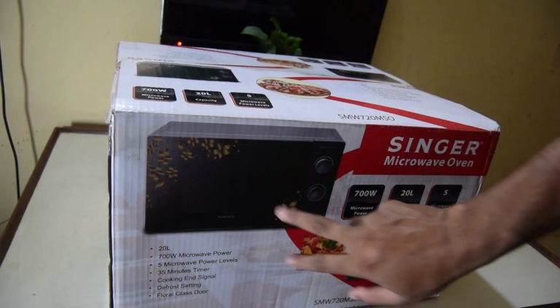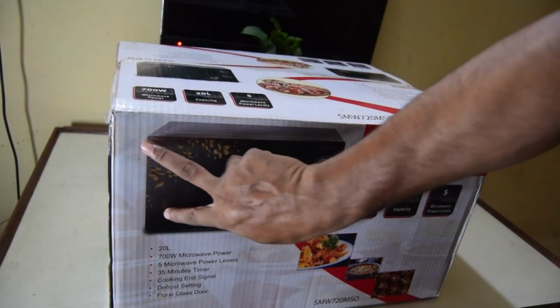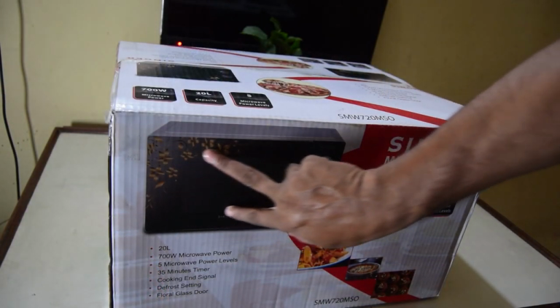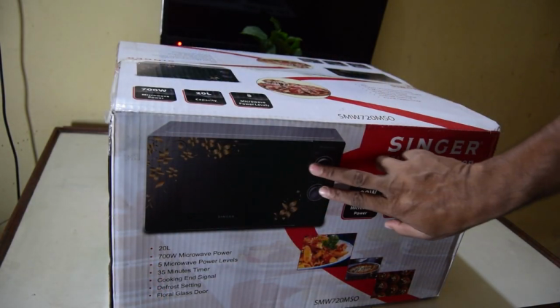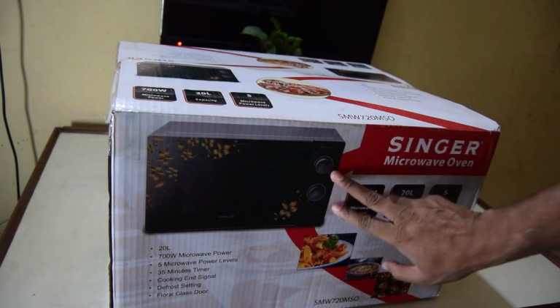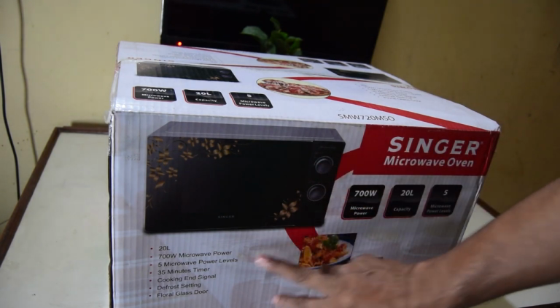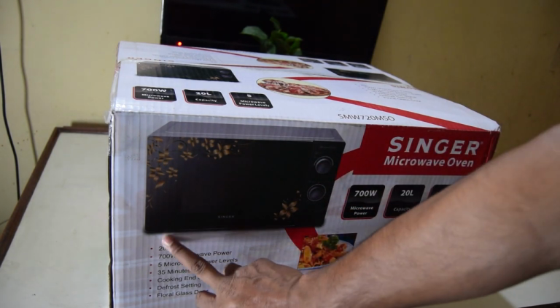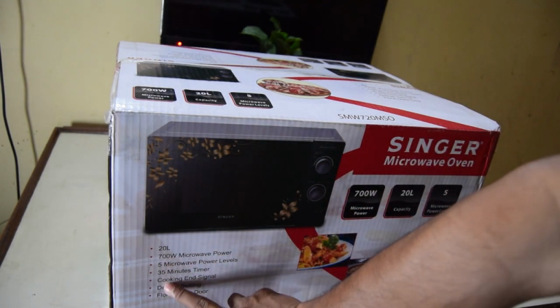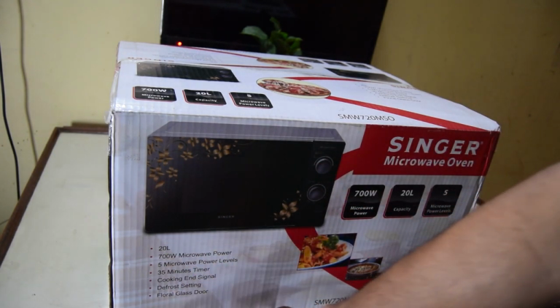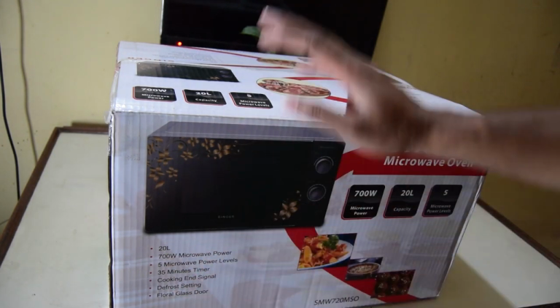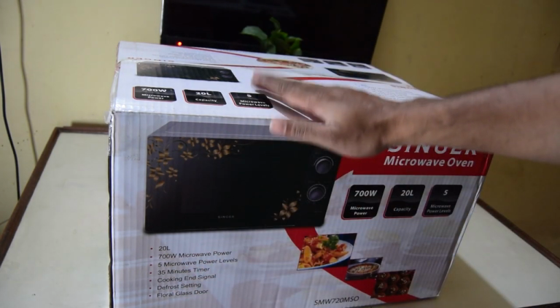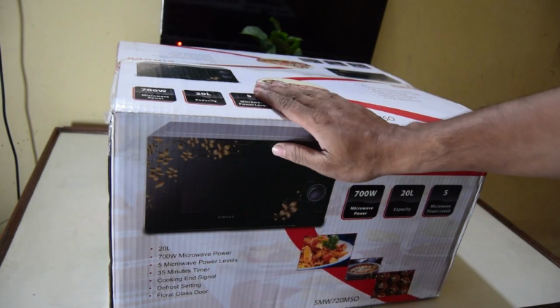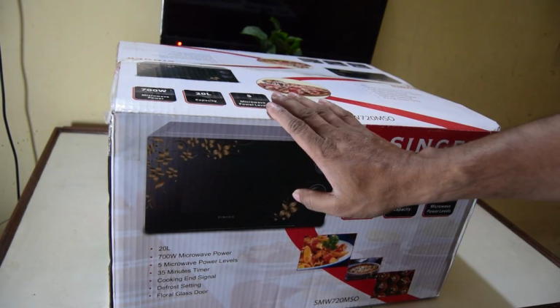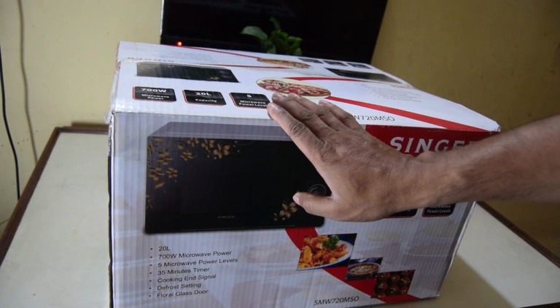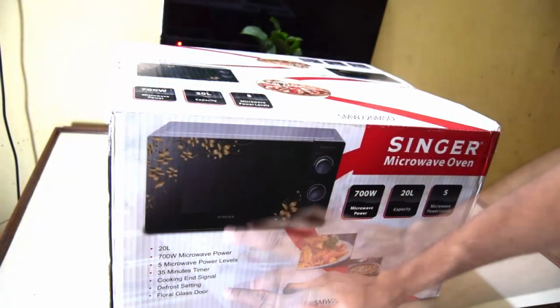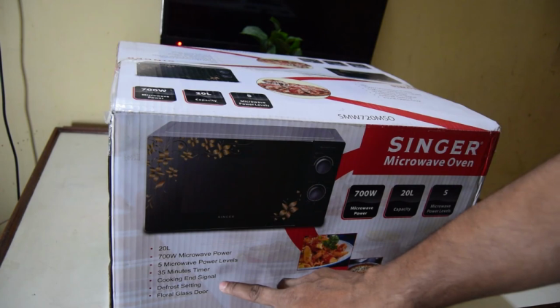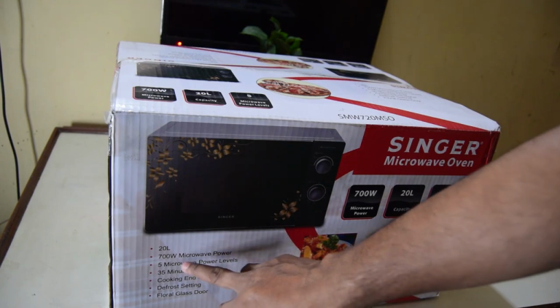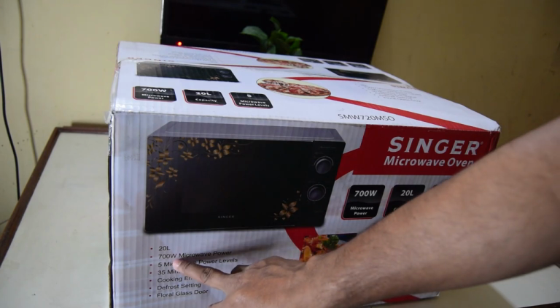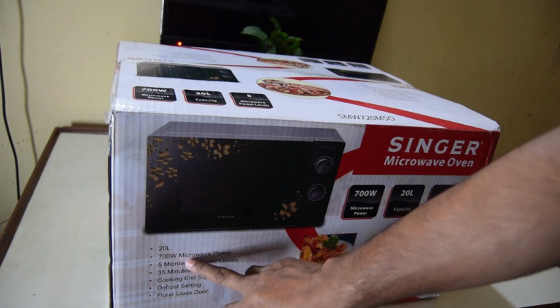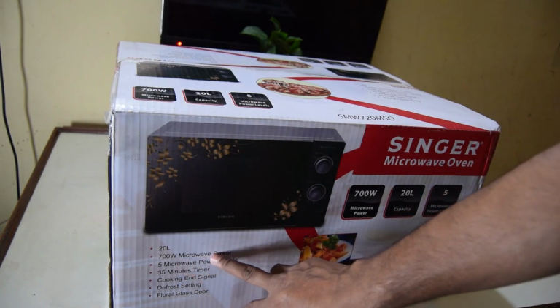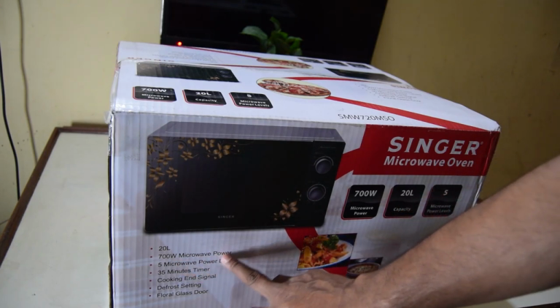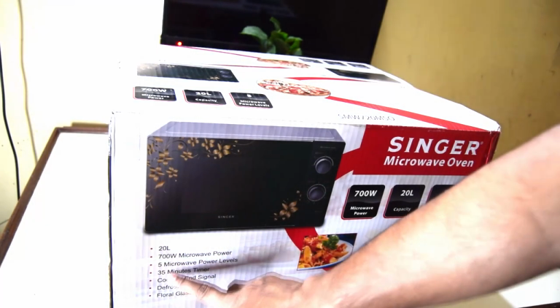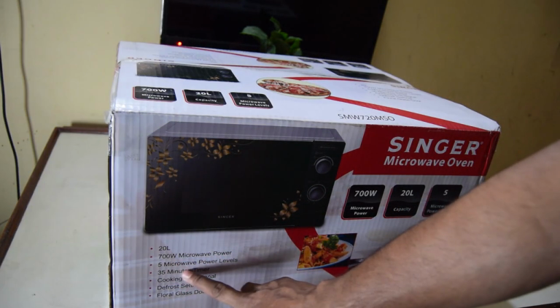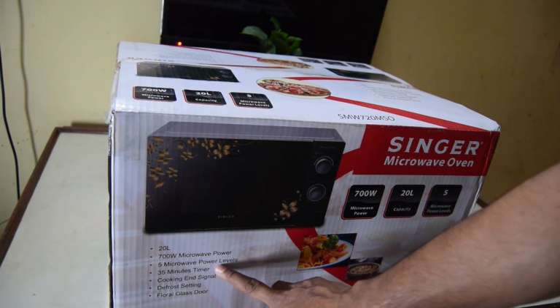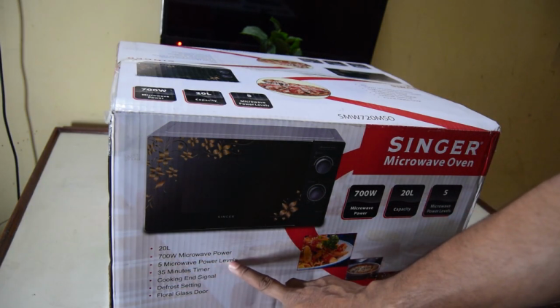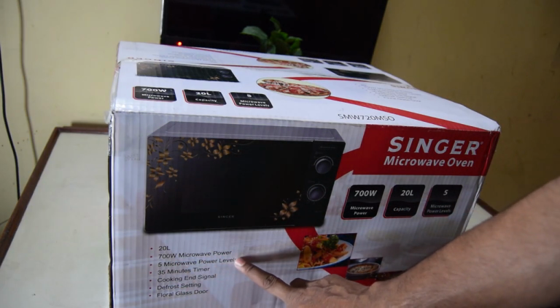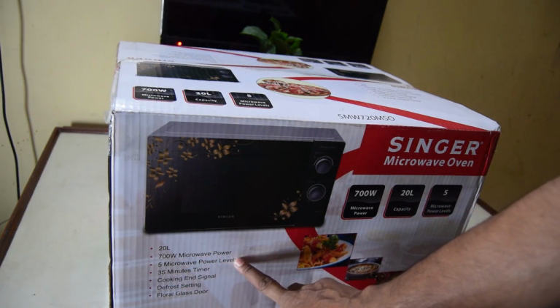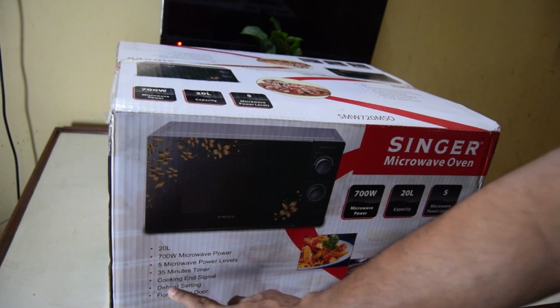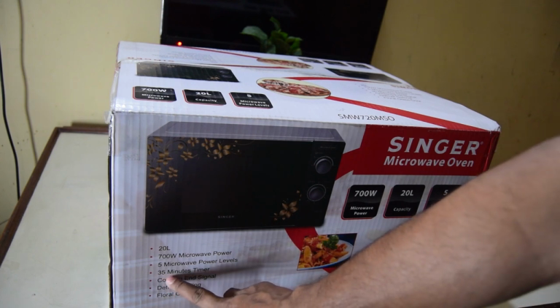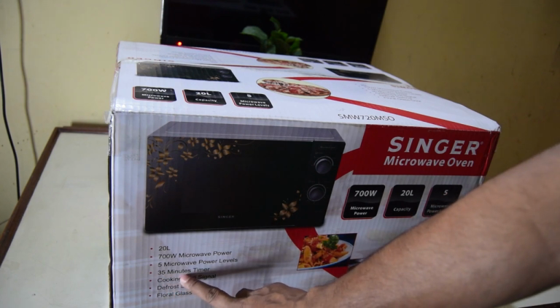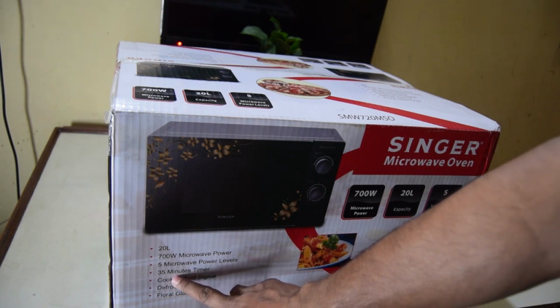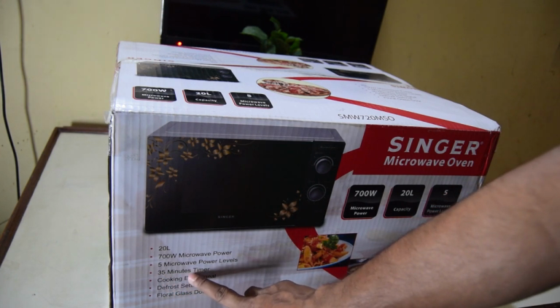These are all microwaves. This is a picture of the camera. This capacity is 20L. This is 1L of 600W microwaves. There are 5 microwaves and this has a 5-meter power level.